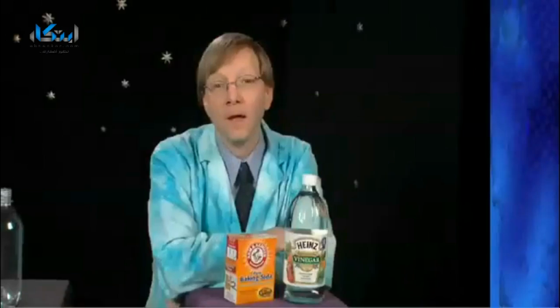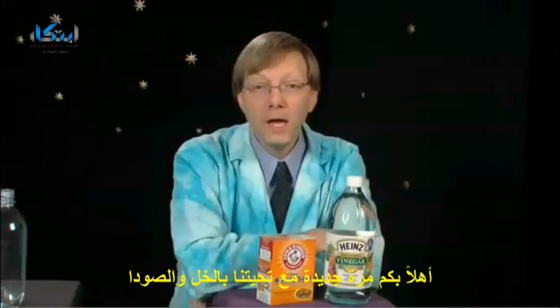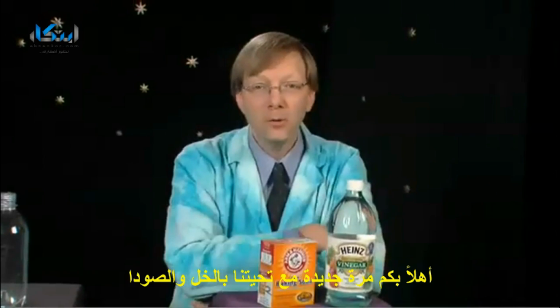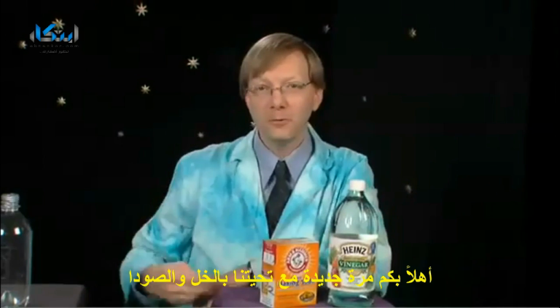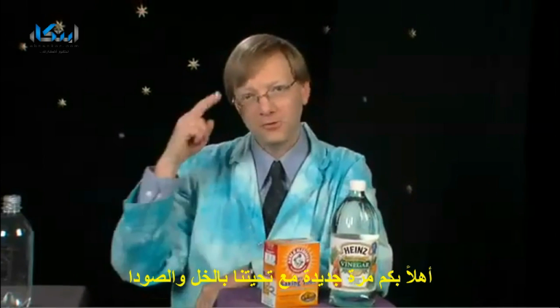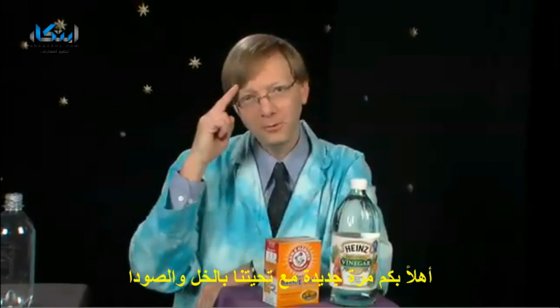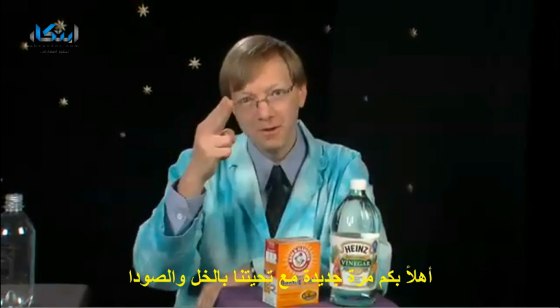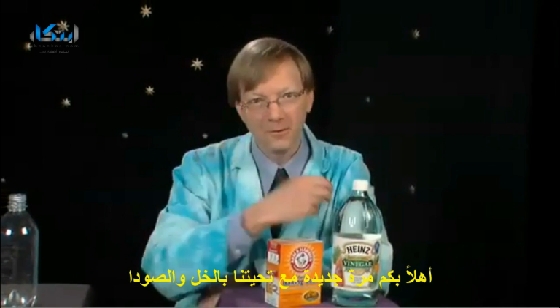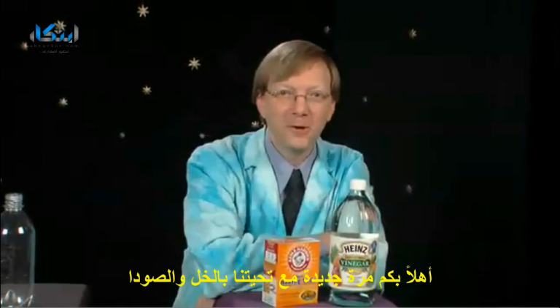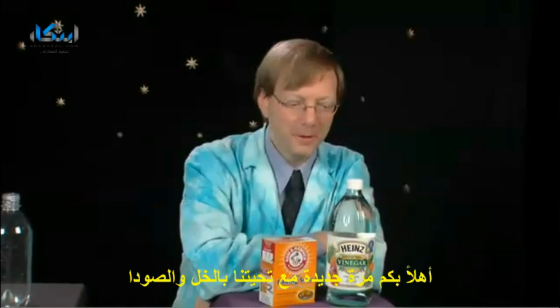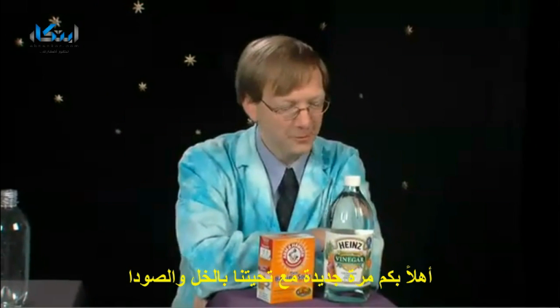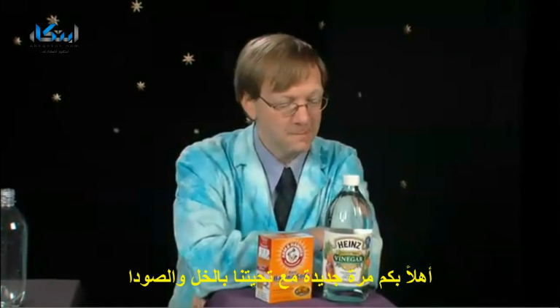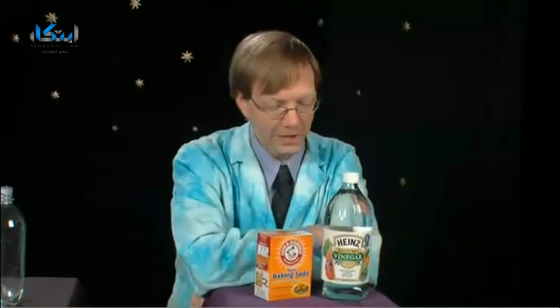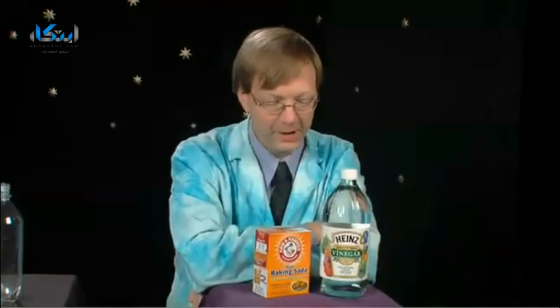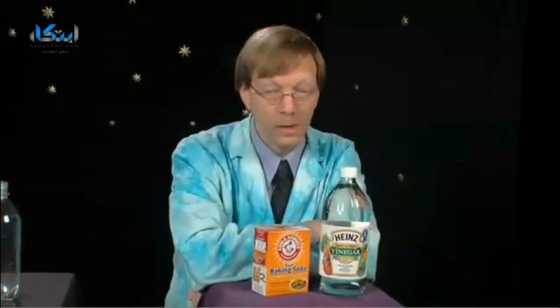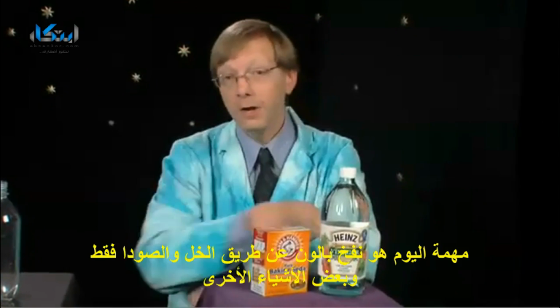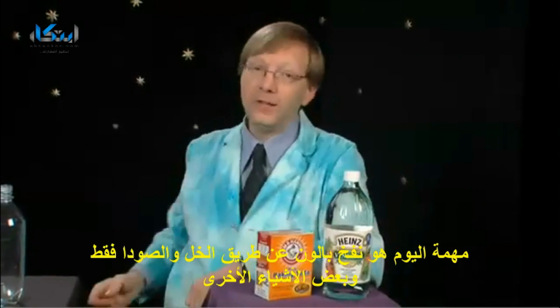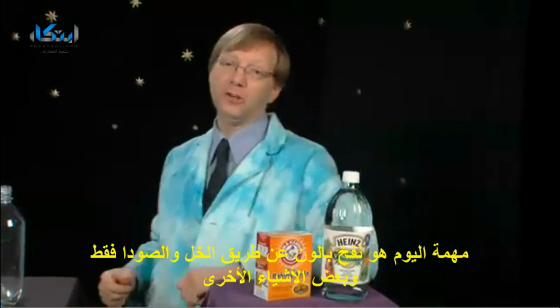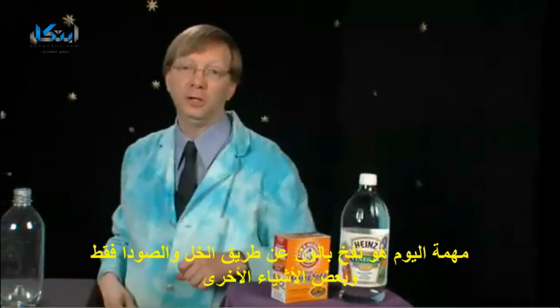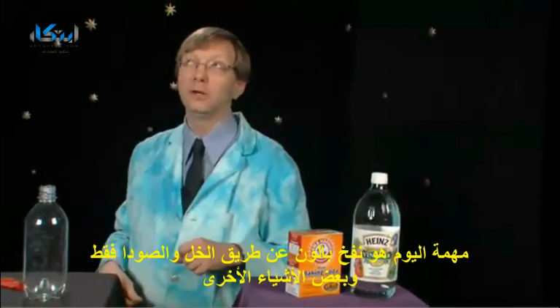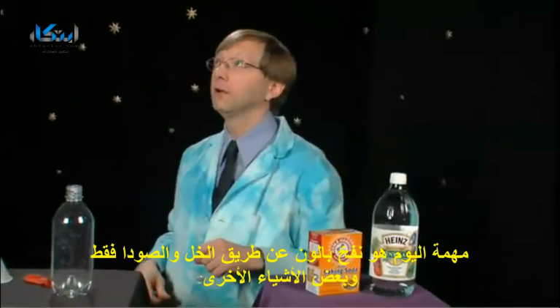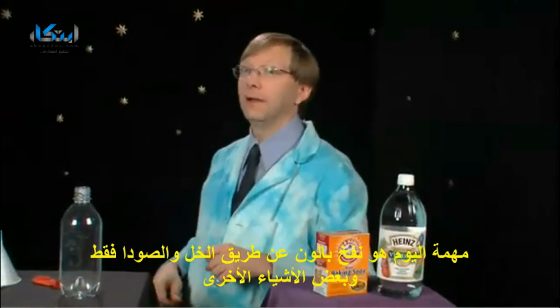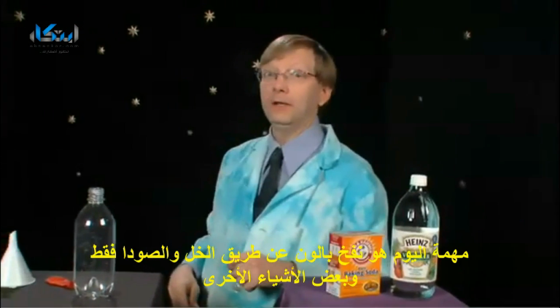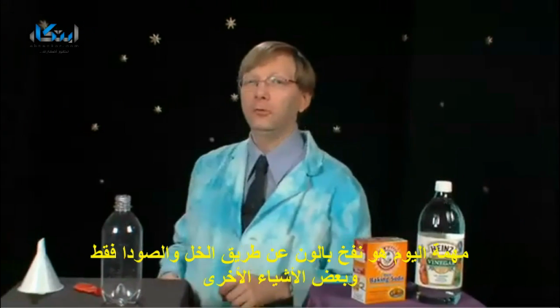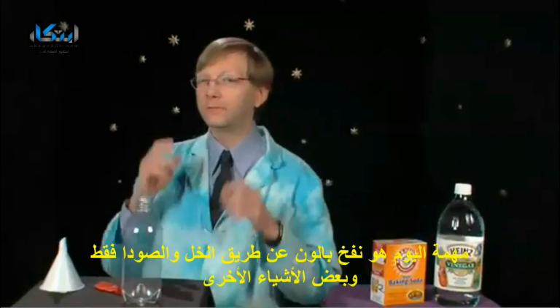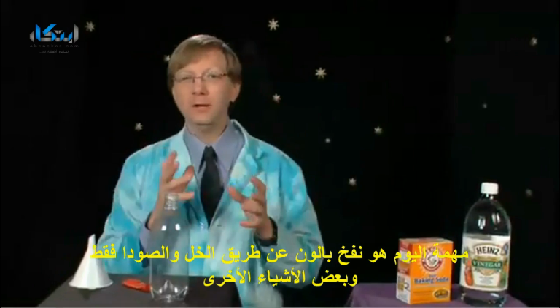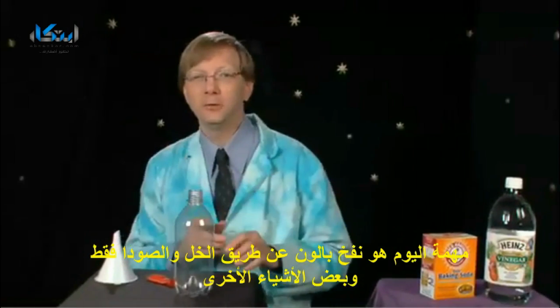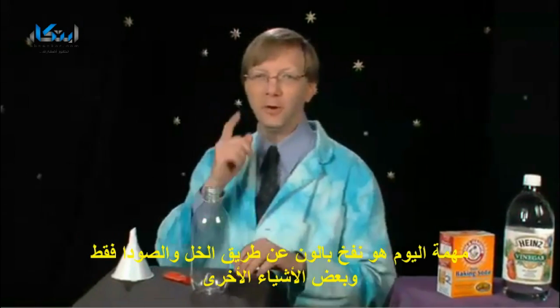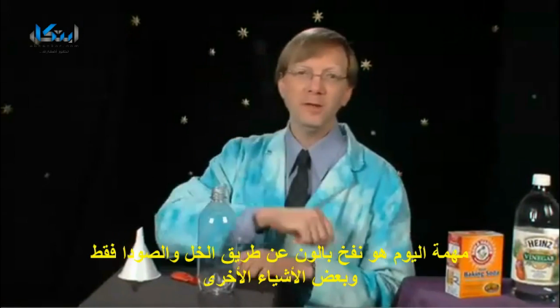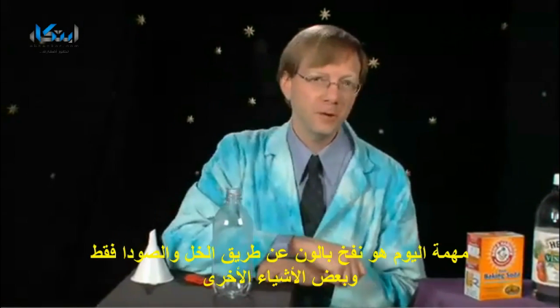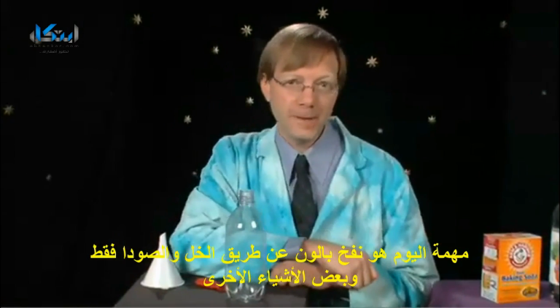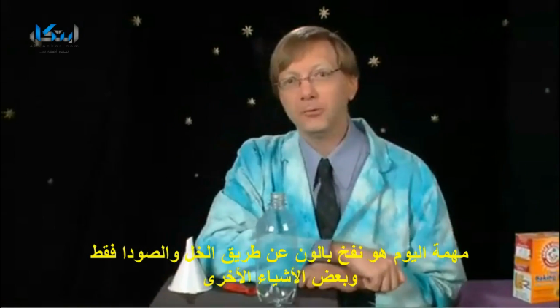Hey, welcome back. Today's mission is to inflate a balloon using only vinegar and baking soda.